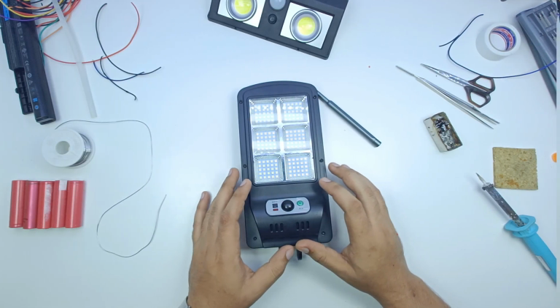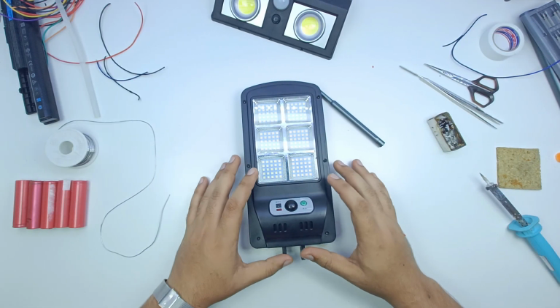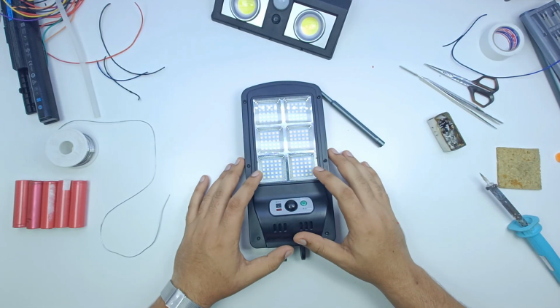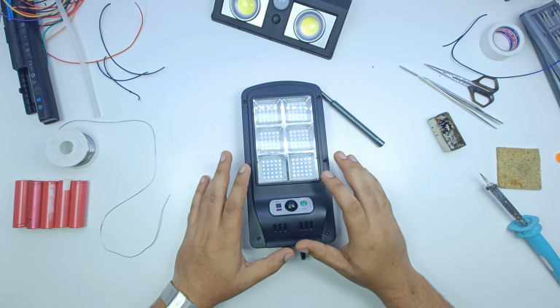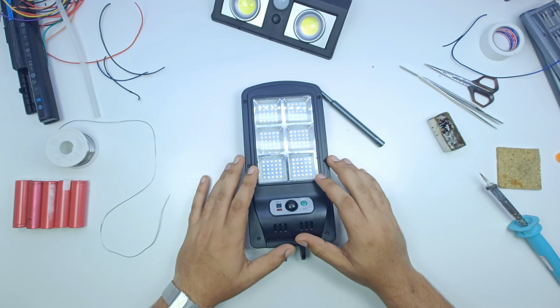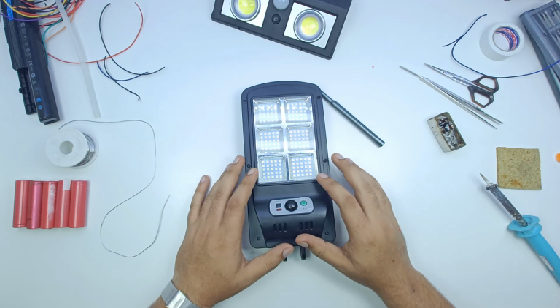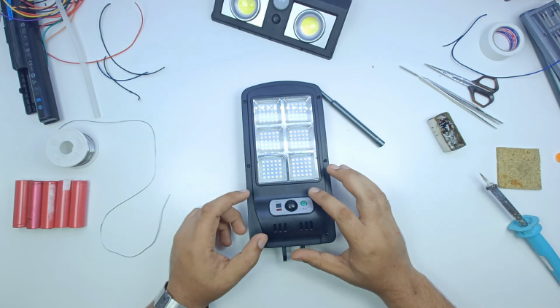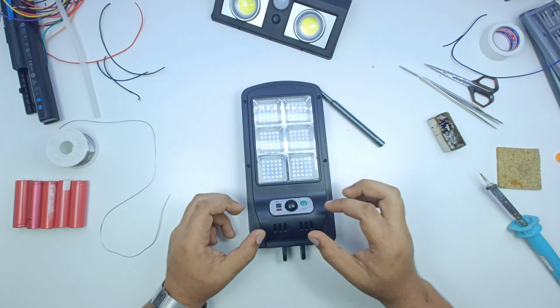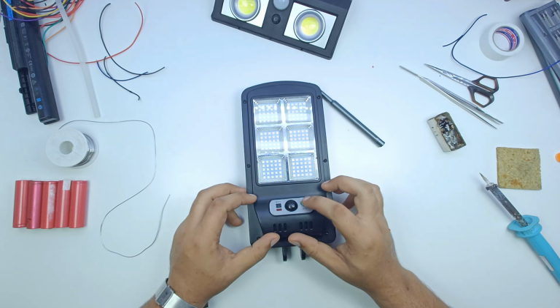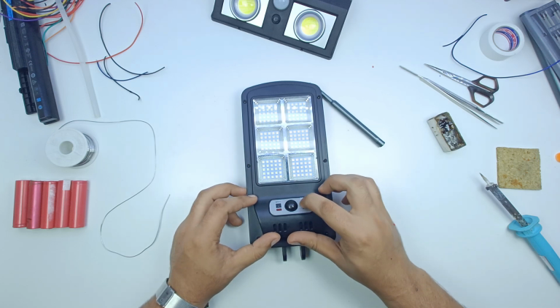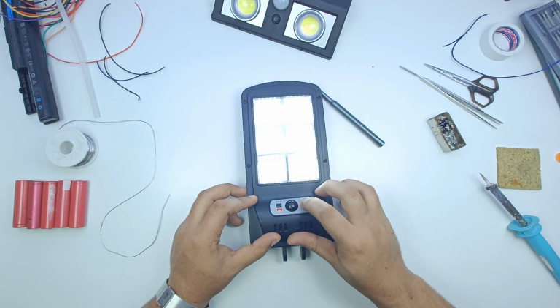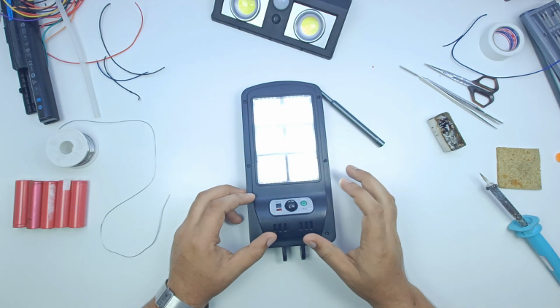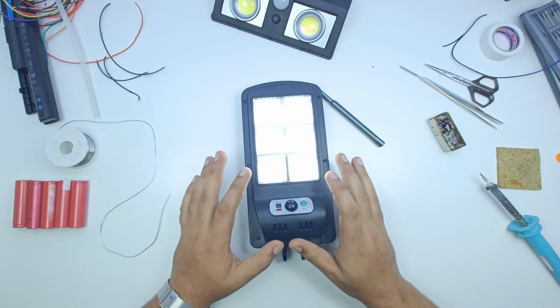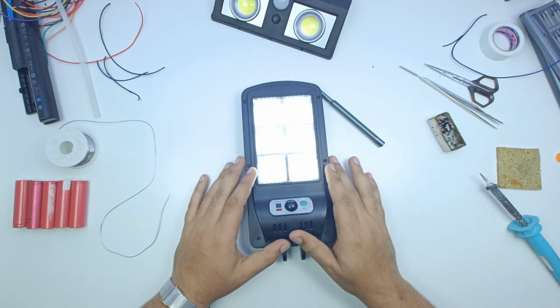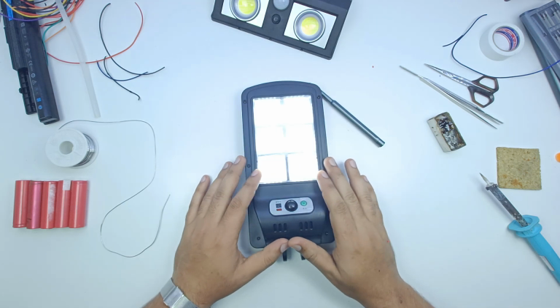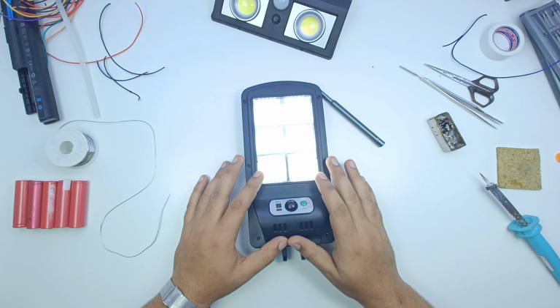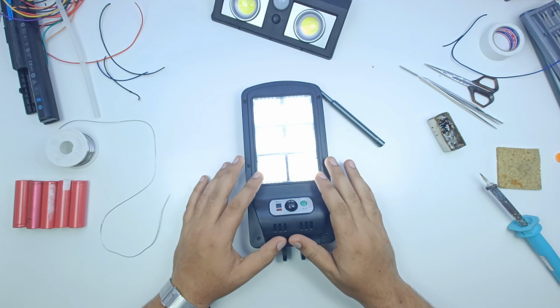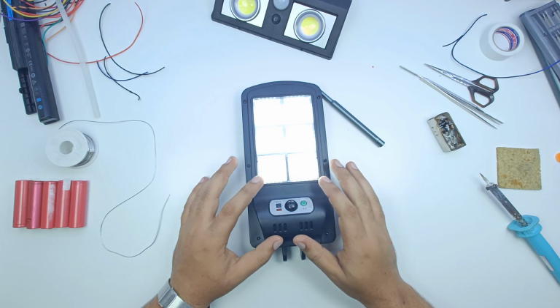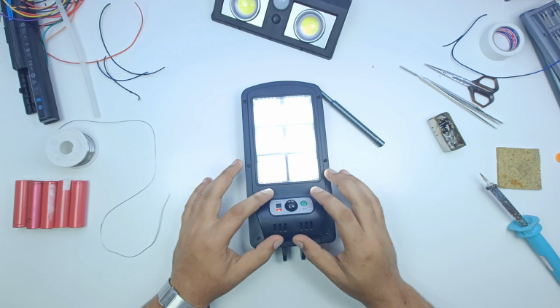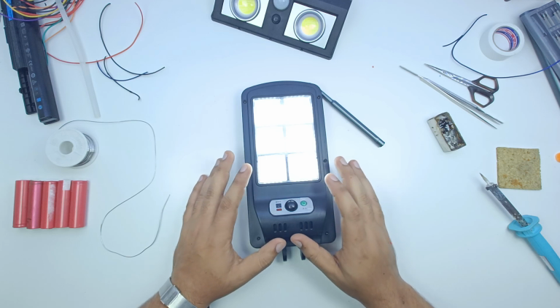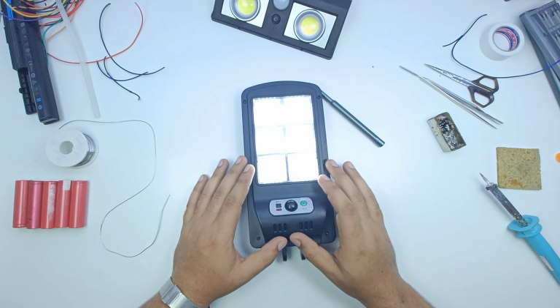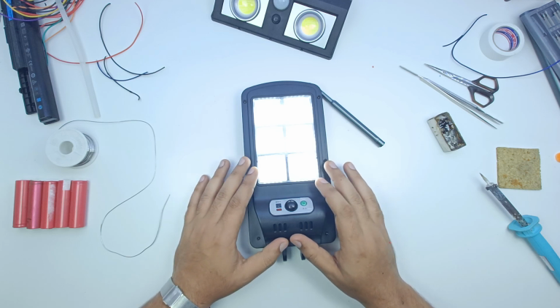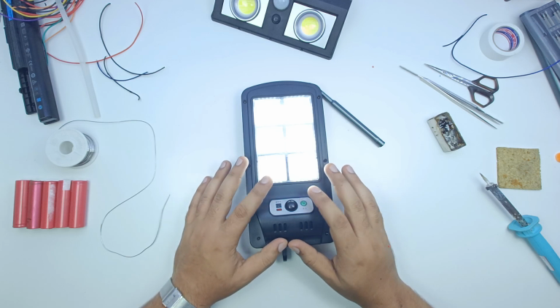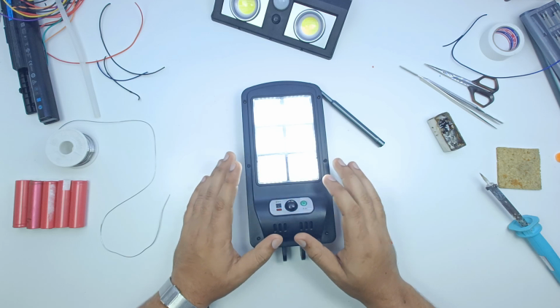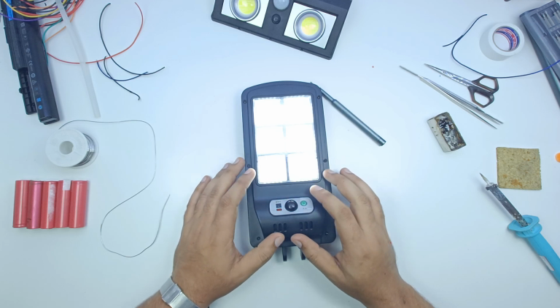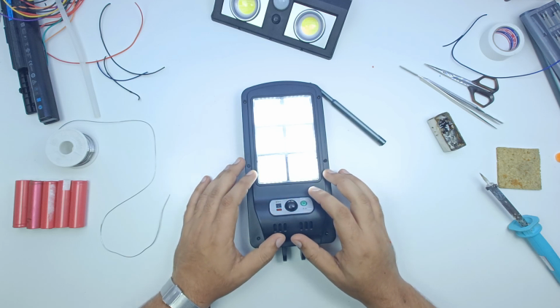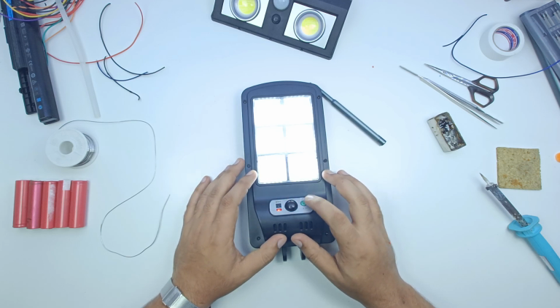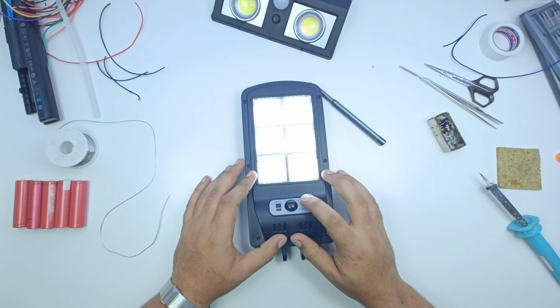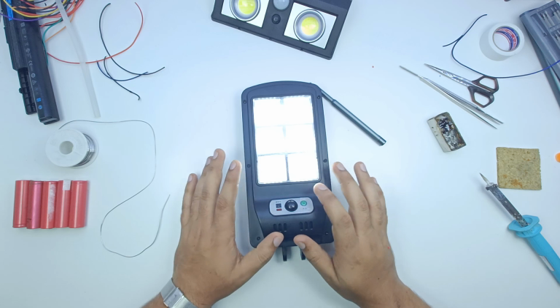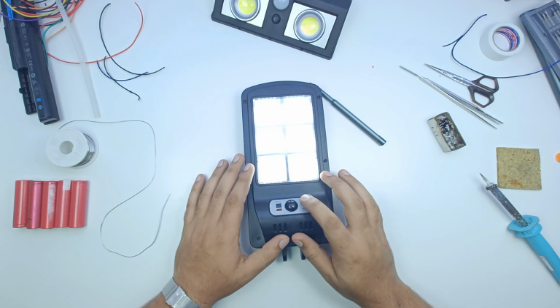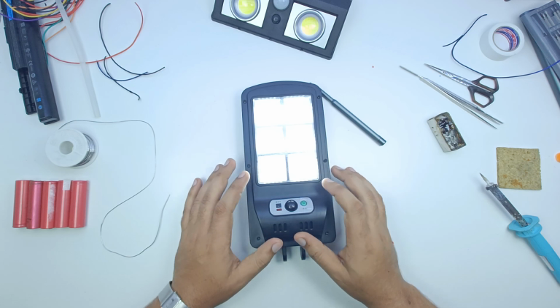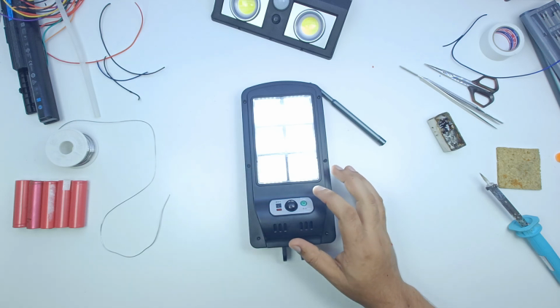As you can see, we have packed it back. Now we will check it on. As you can see, the light is running. Now we will charge it in the sunlight and check the backup time. This is done — we are doing a proper job.